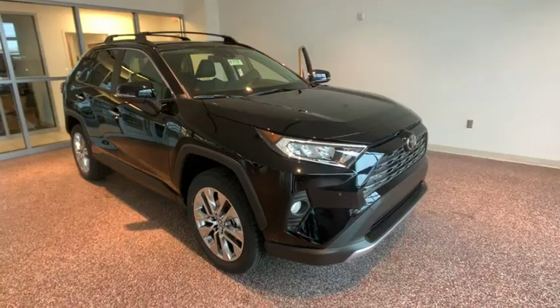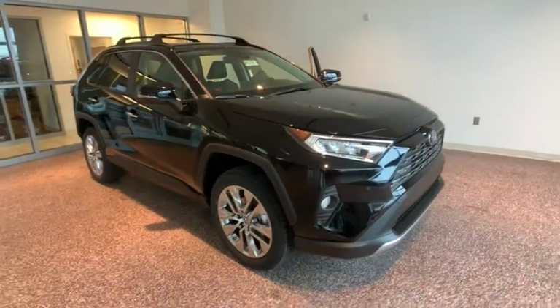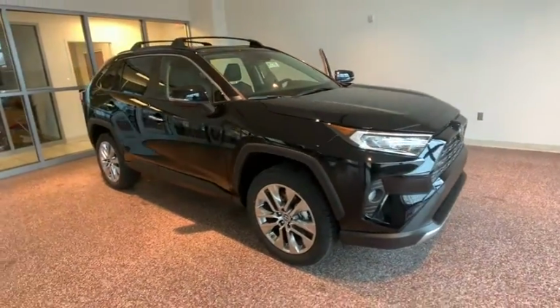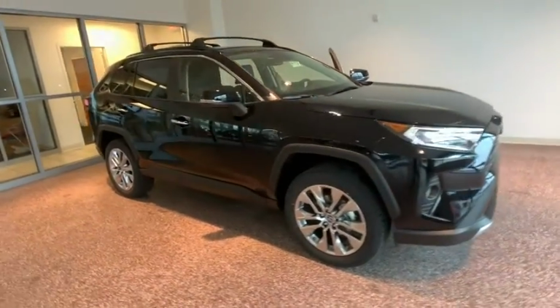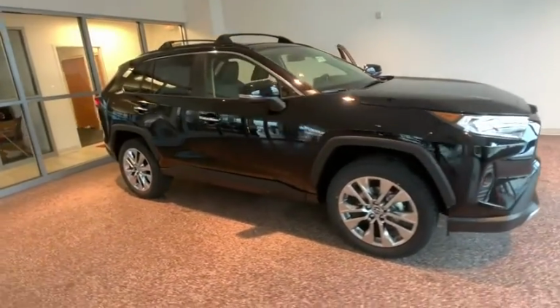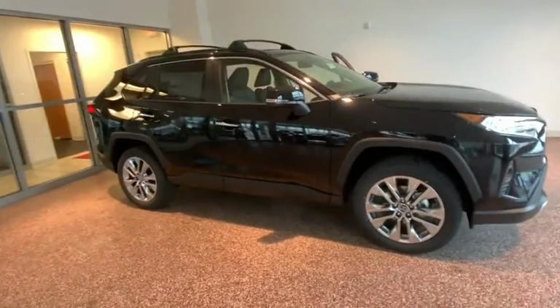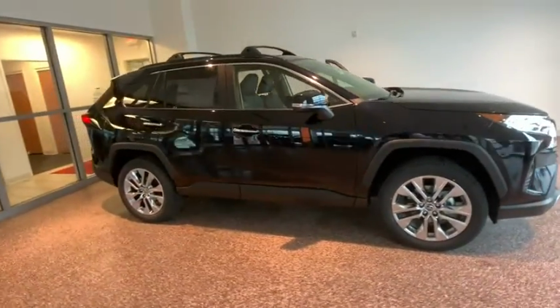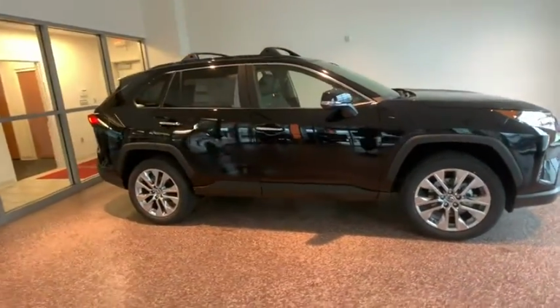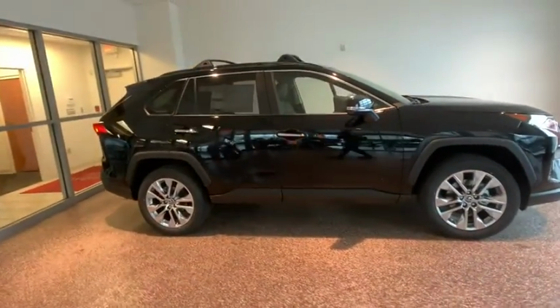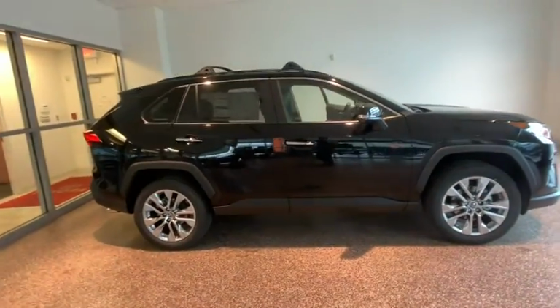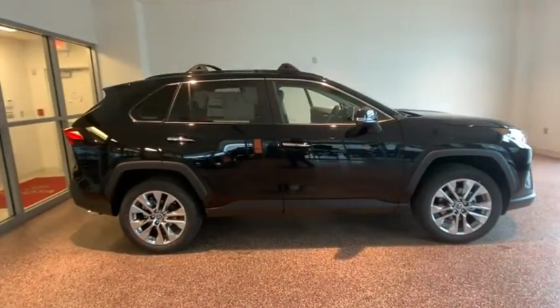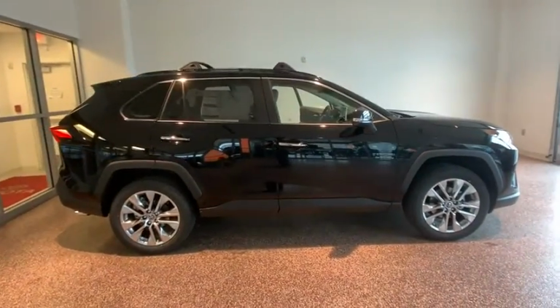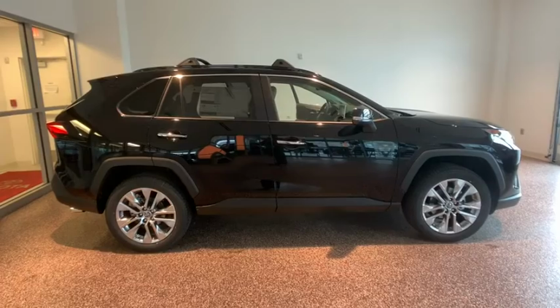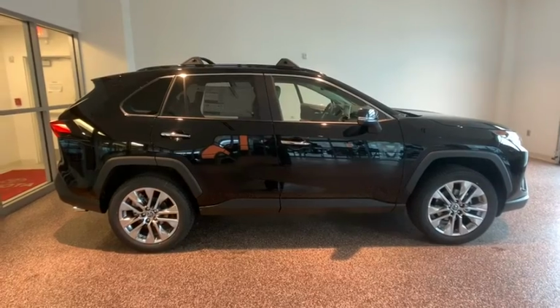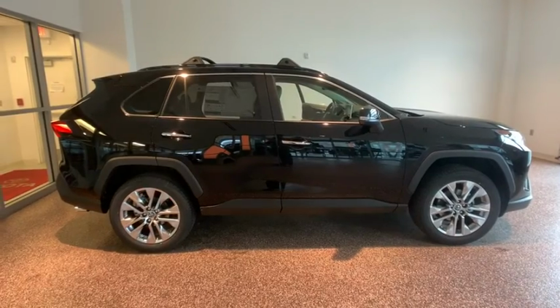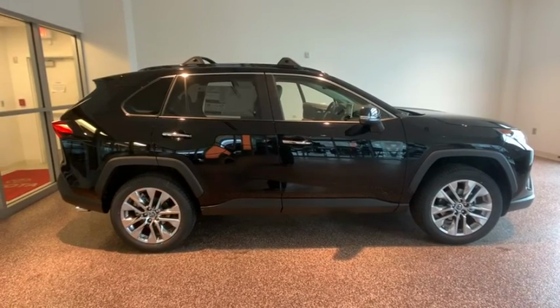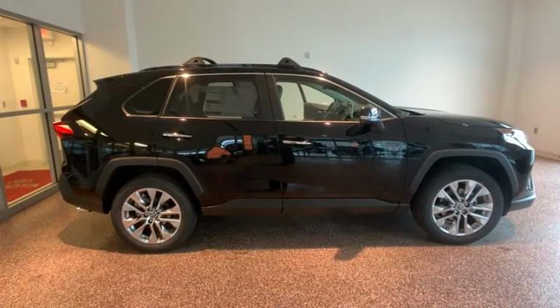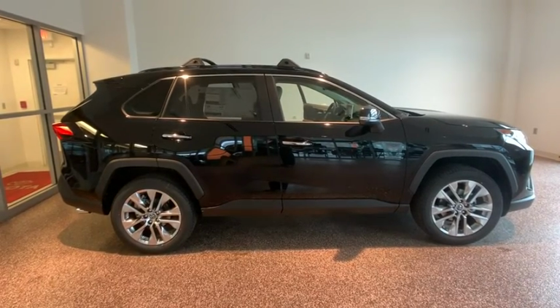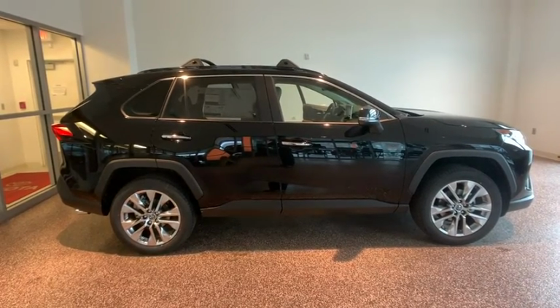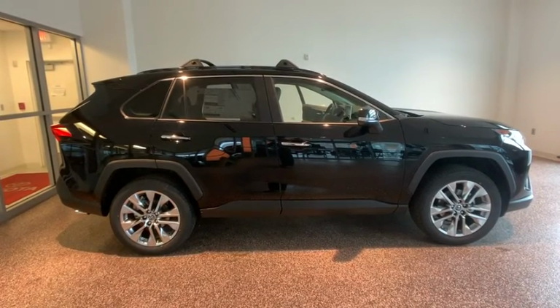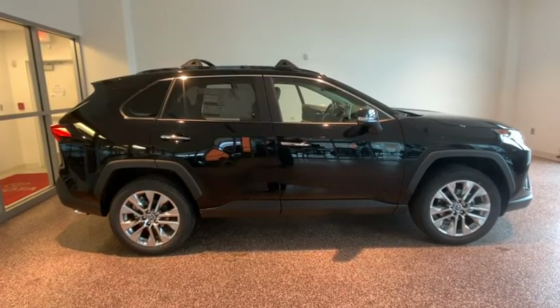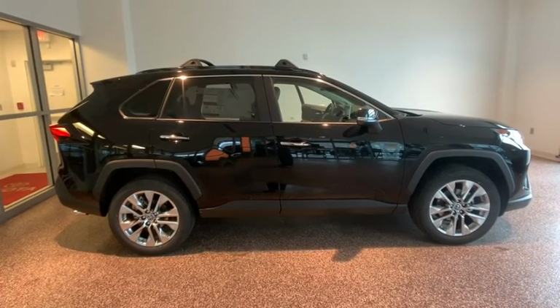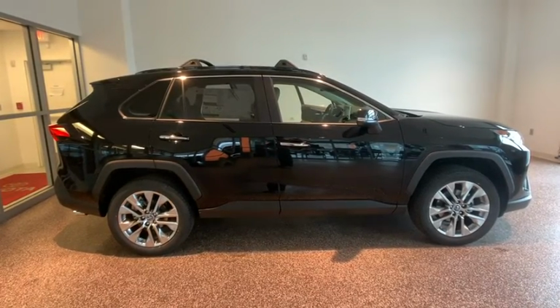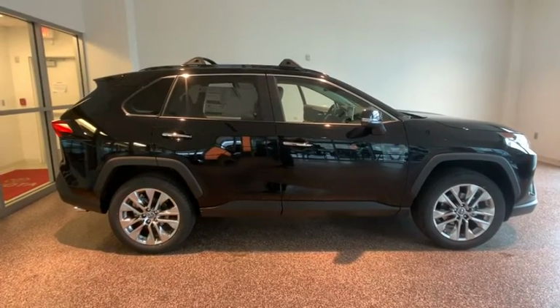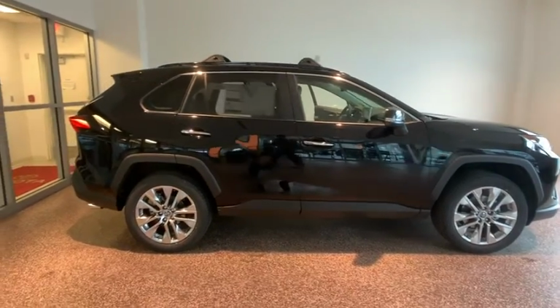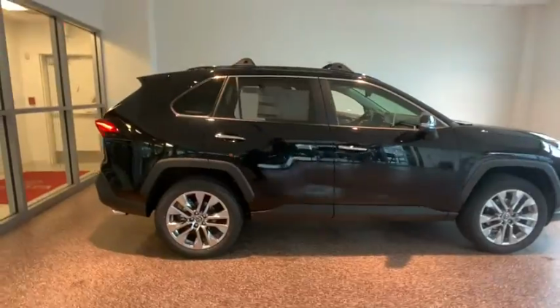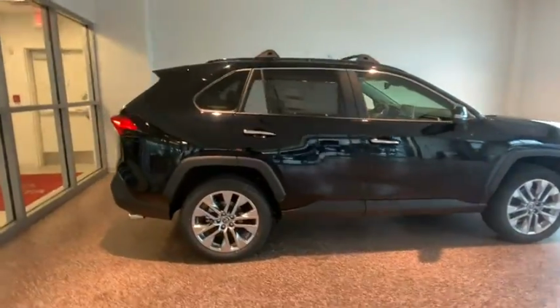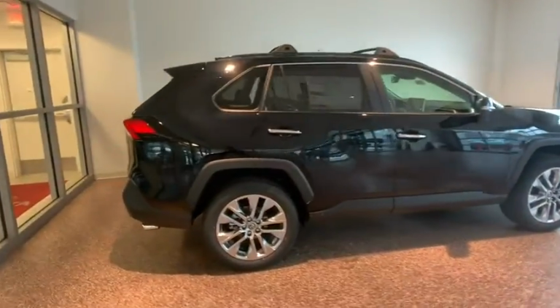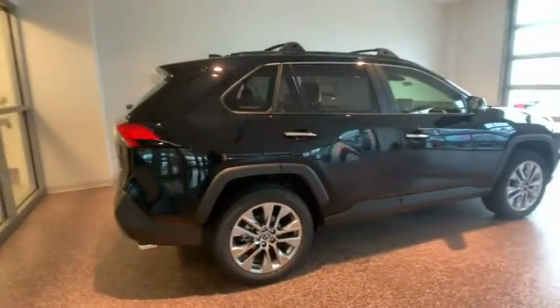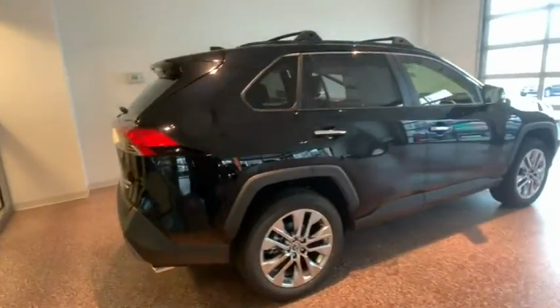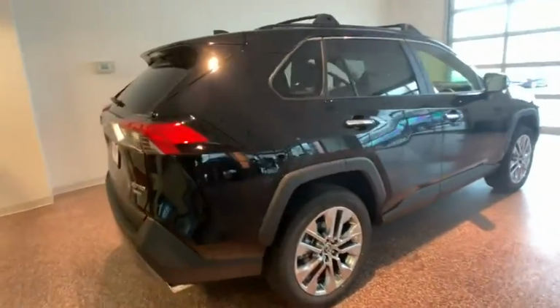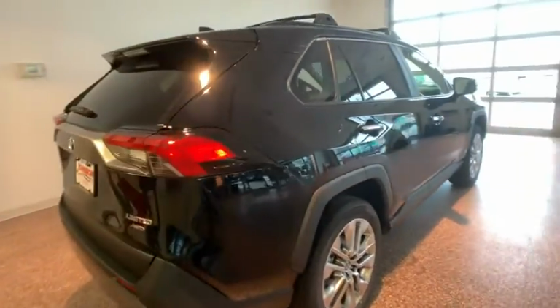2019 Toyota RAV4. The RAV4 is one of the most fuel-efficient SUVs in its class. Versatile and efficient, the RAV4 mixes the comfort and drivability of a sedan with the benefits of an SUV.